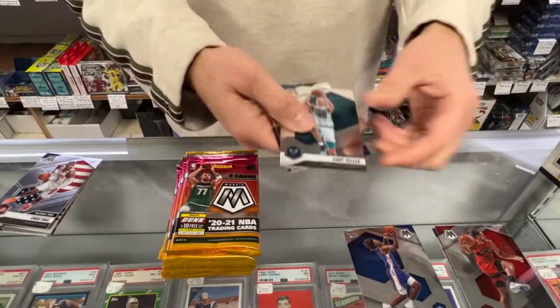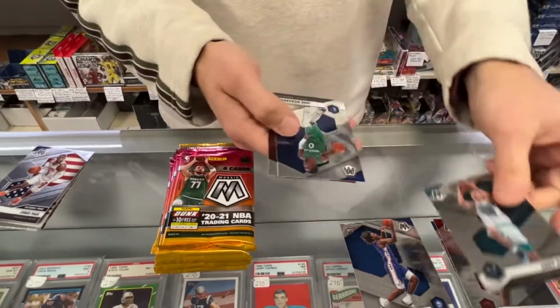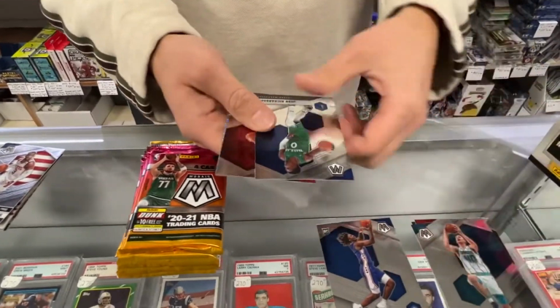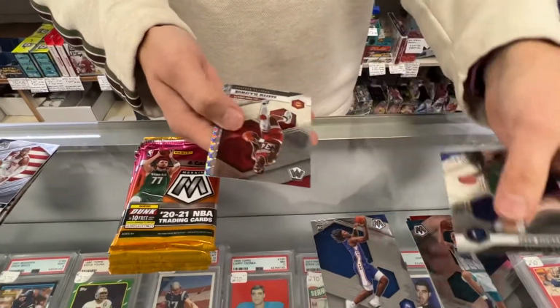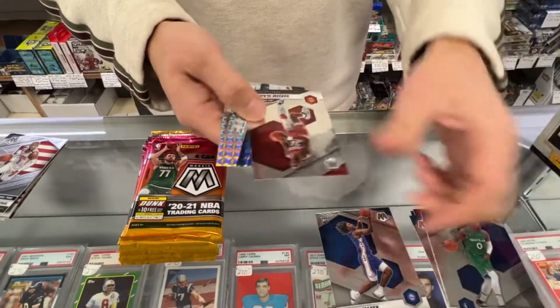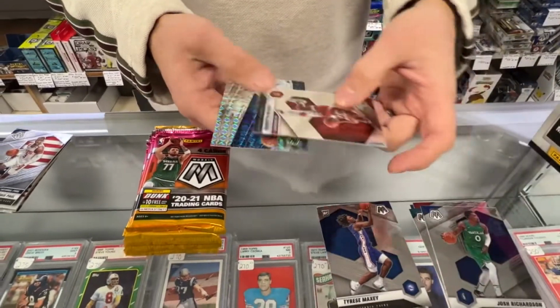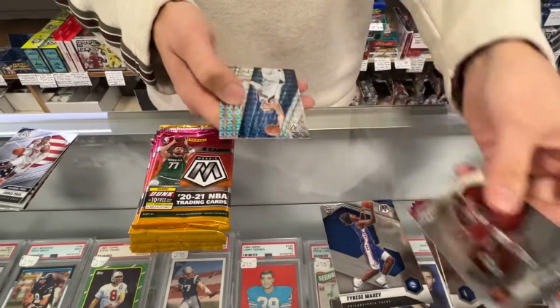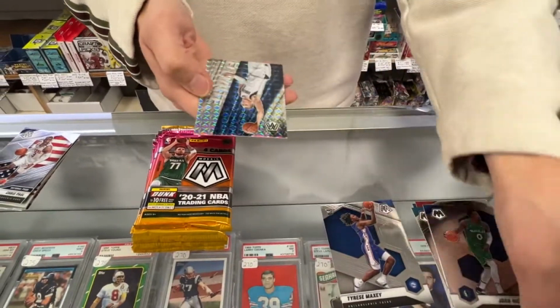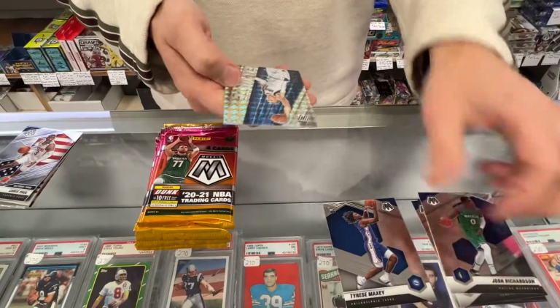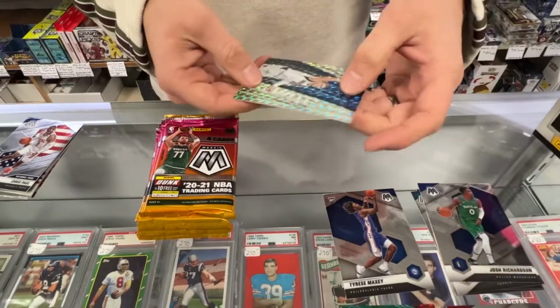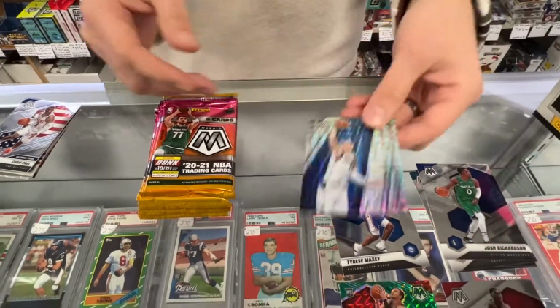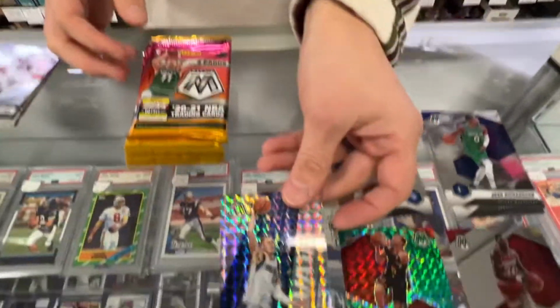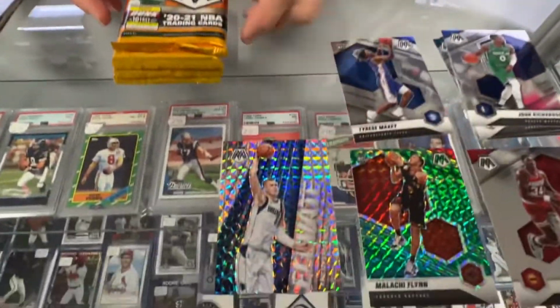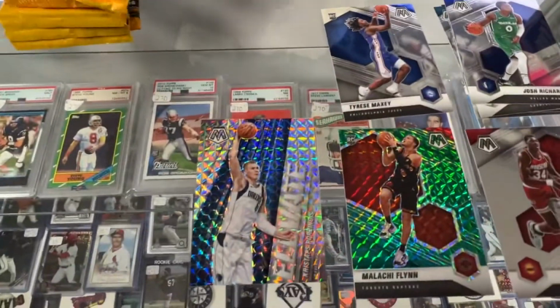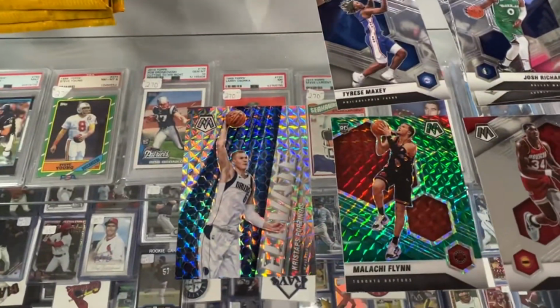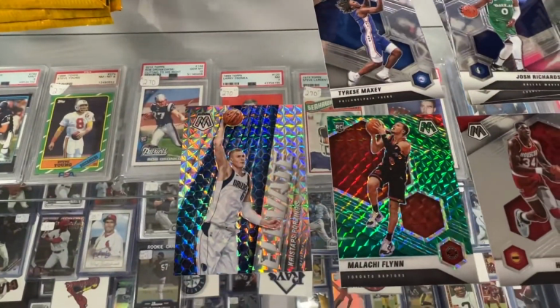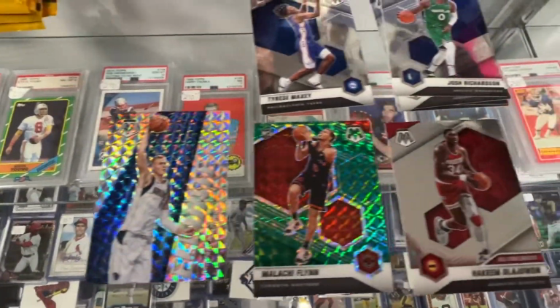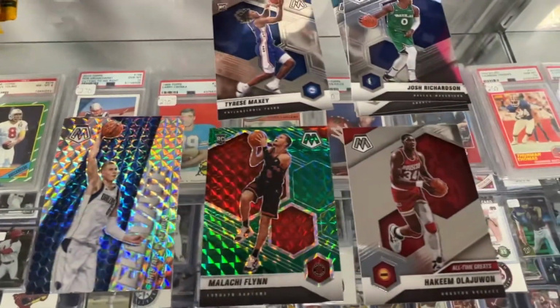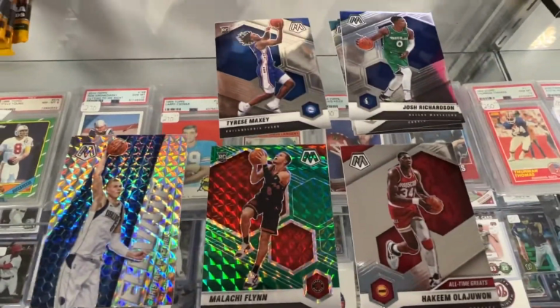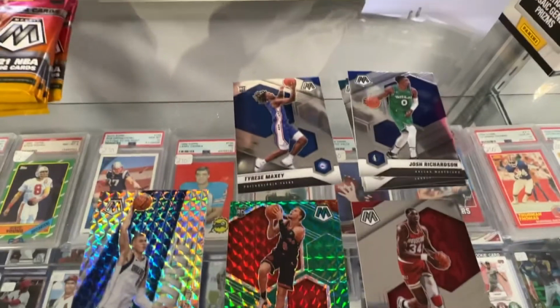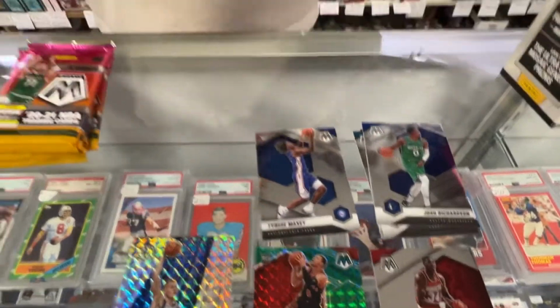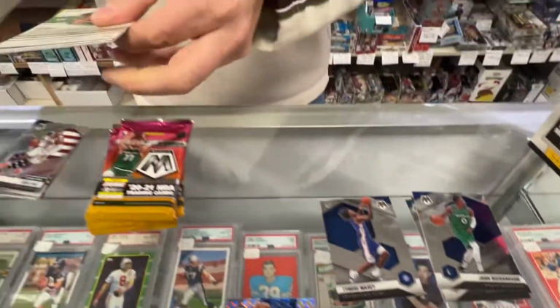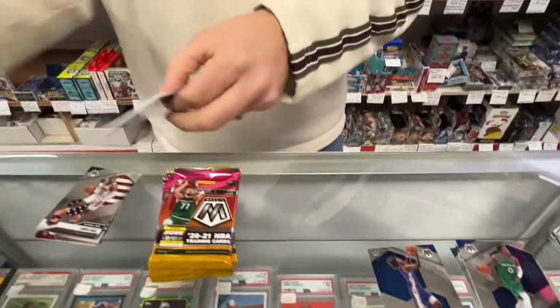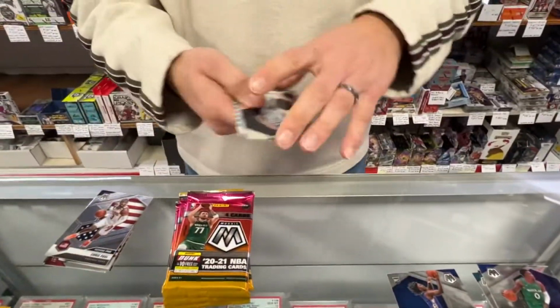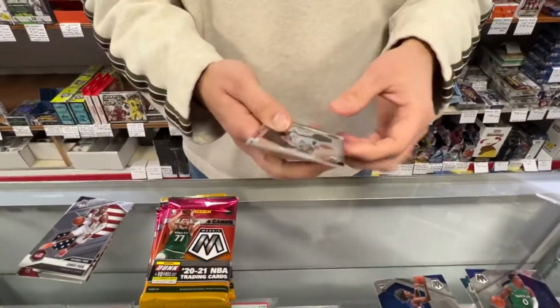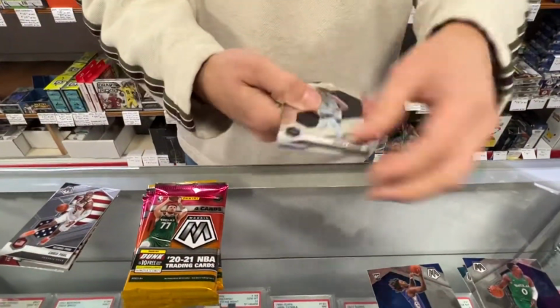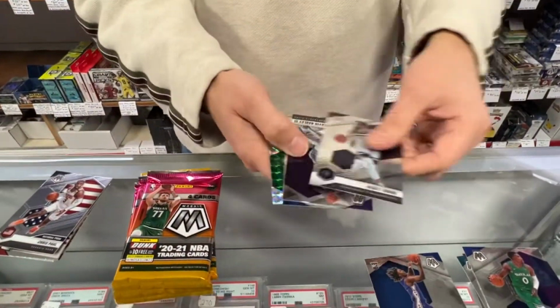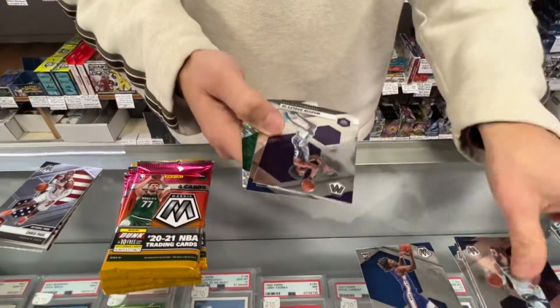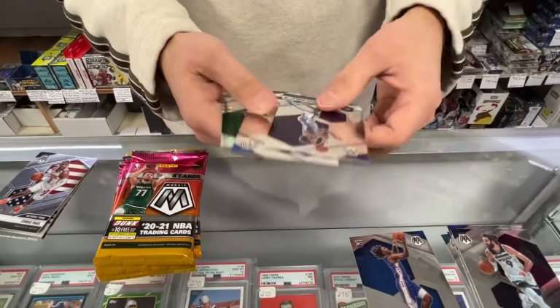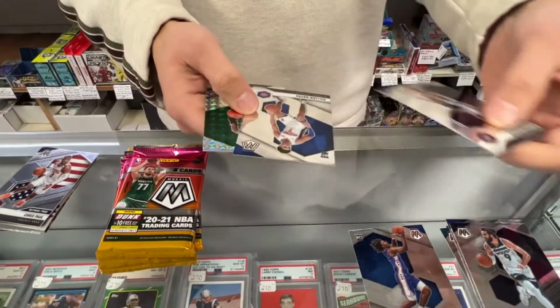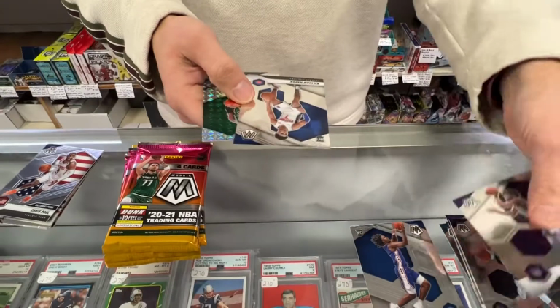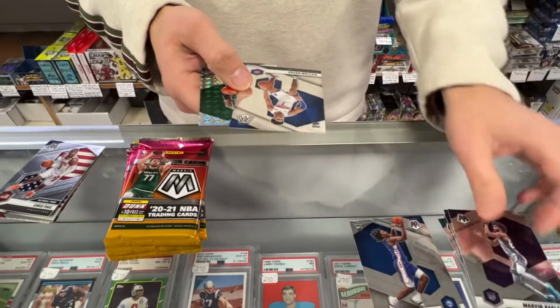Some base. Hakeem Olajuwon. Porzingis insert Prism — that's the Elevate. Ricky Rubio. I didn't realize he even played still.